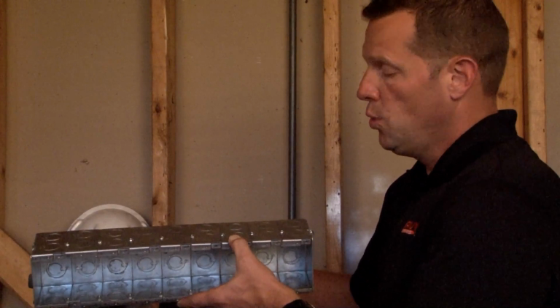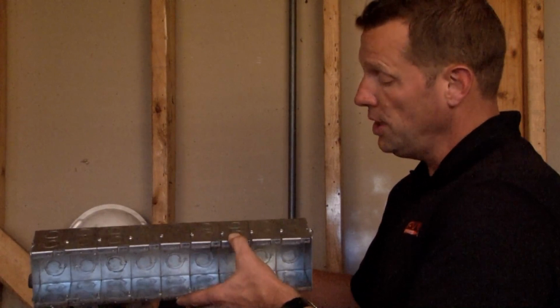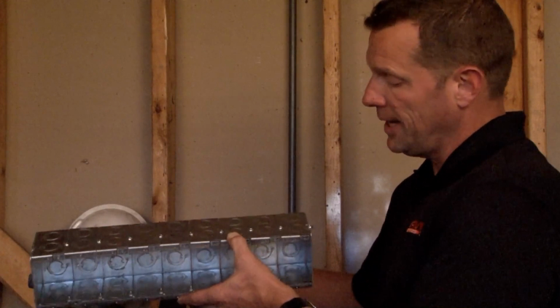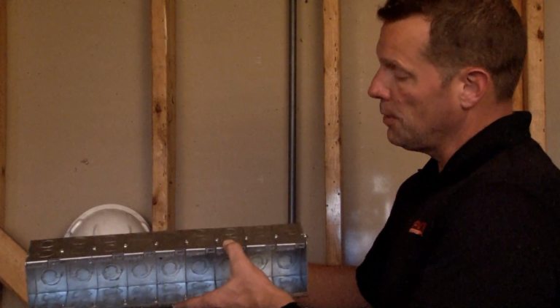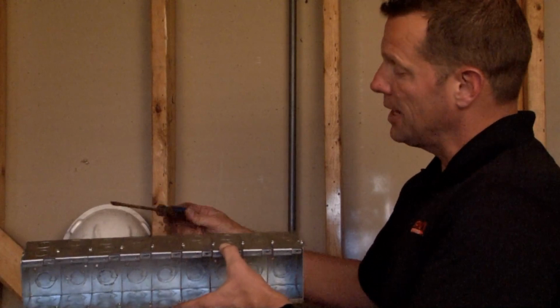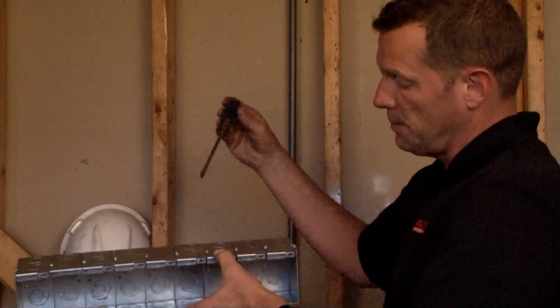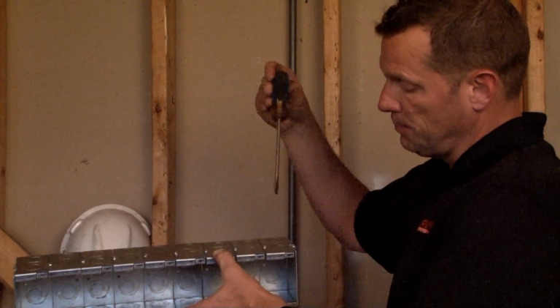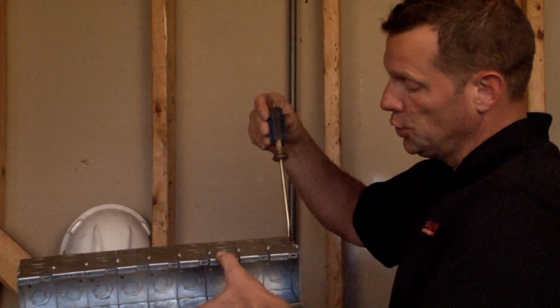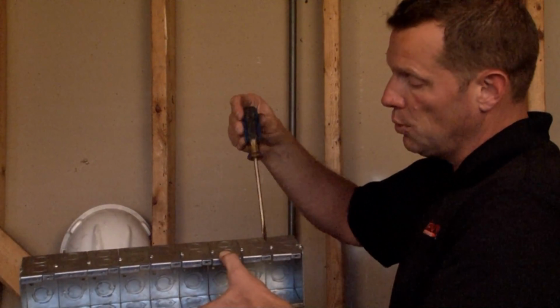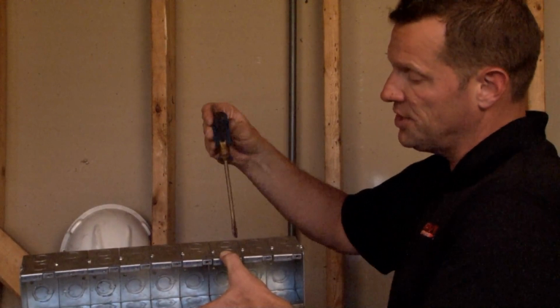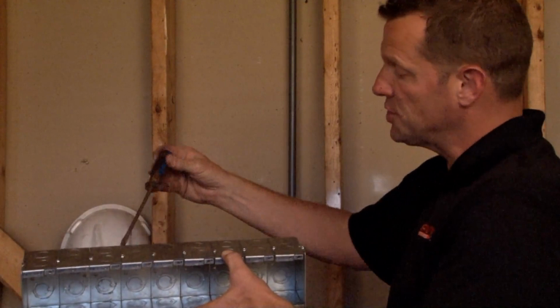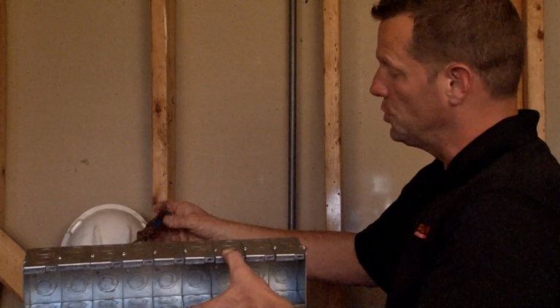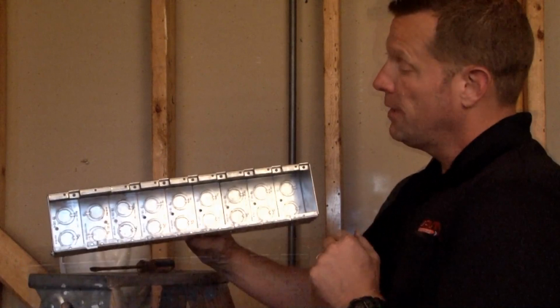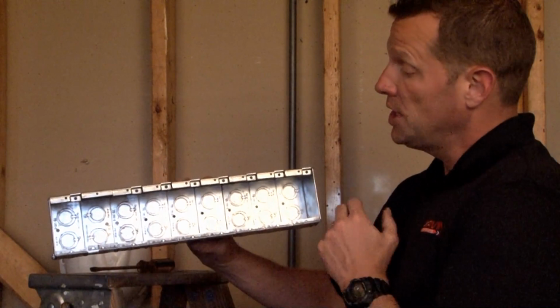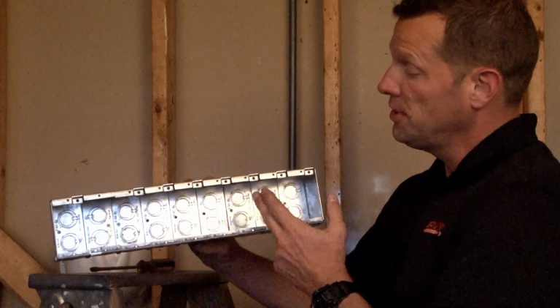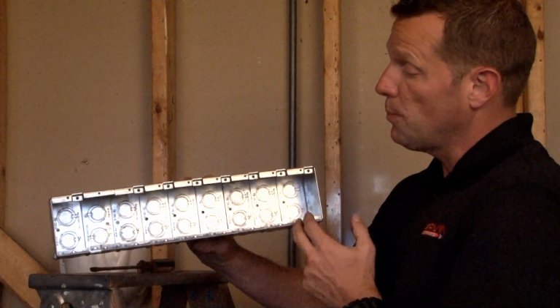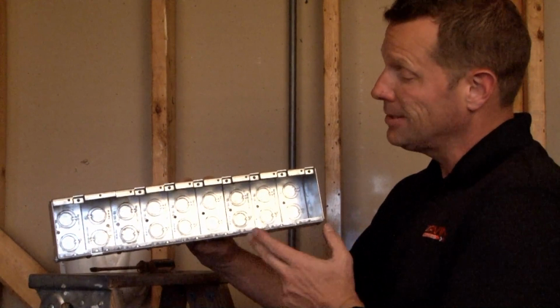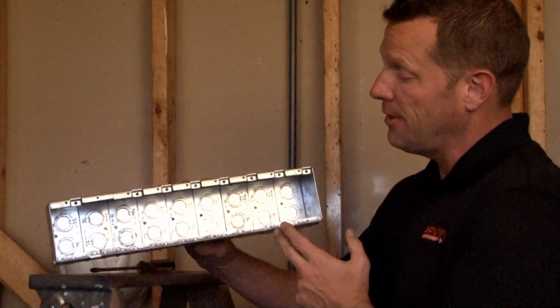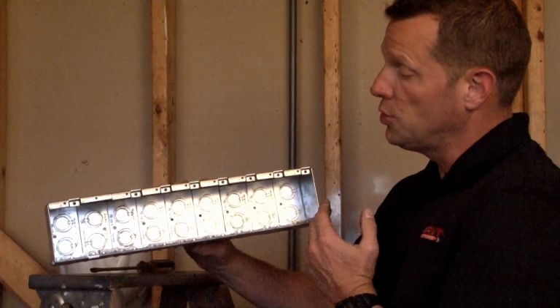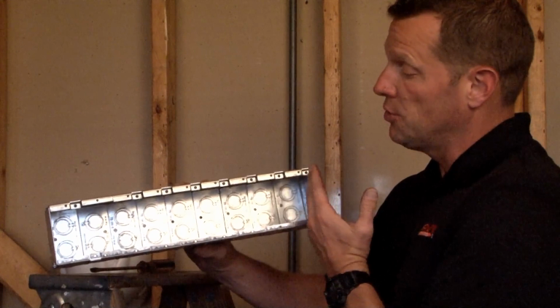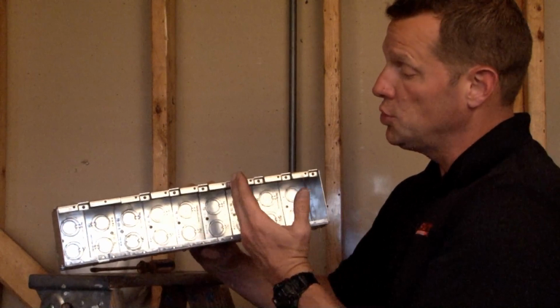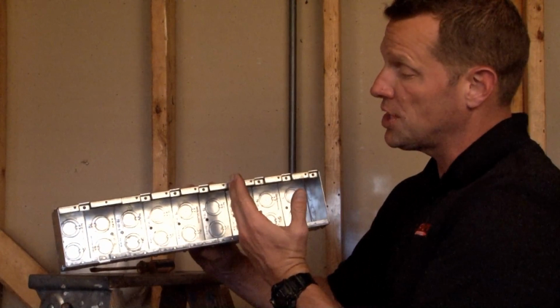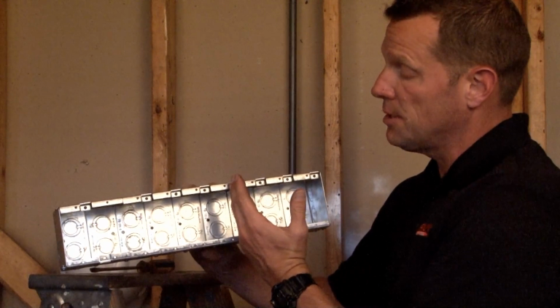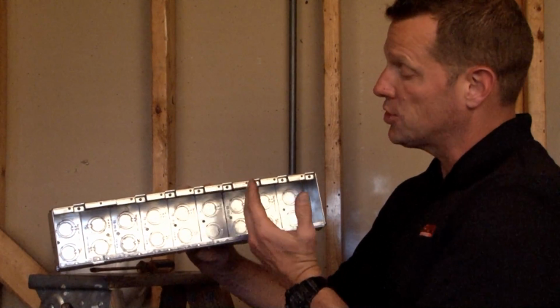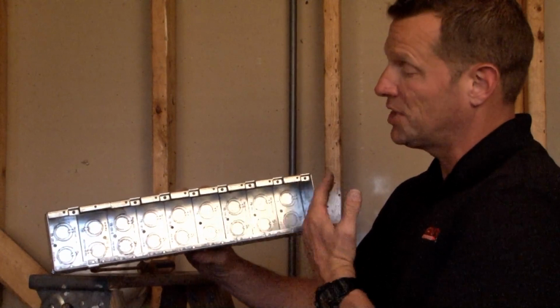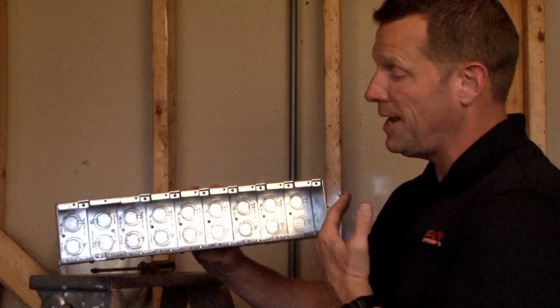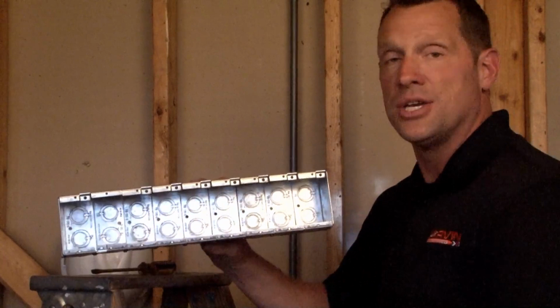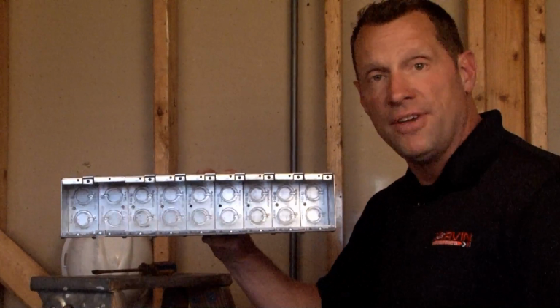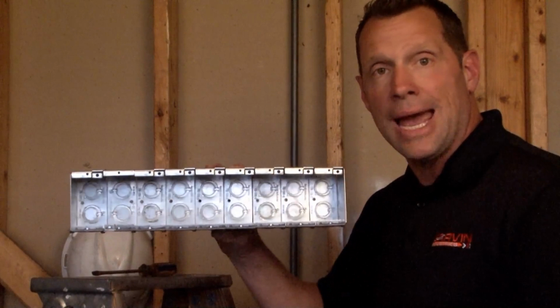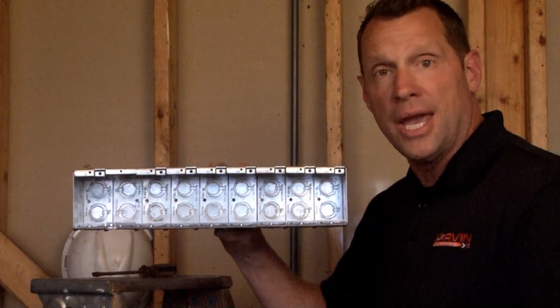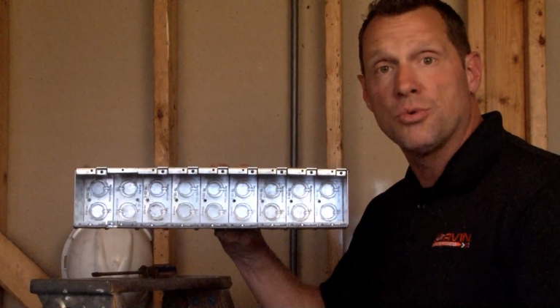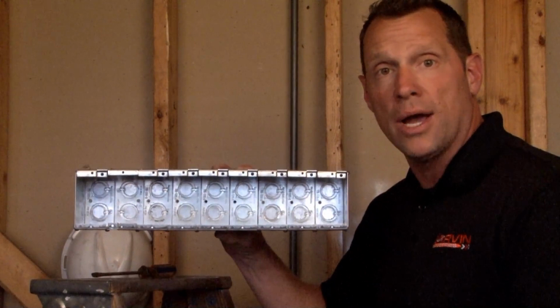What's unique about a gangable box is that by simply loosening one of the set screws that holds each individual panel together, you can either reduce the size of the box or expand it as your field application requires.